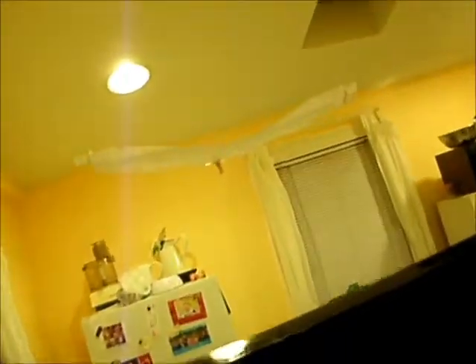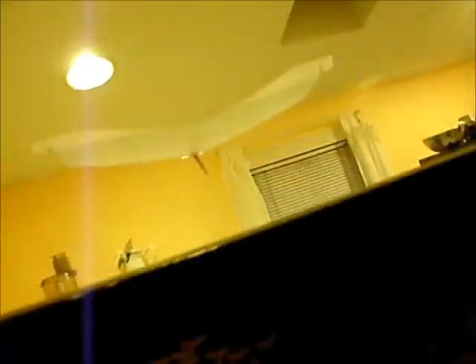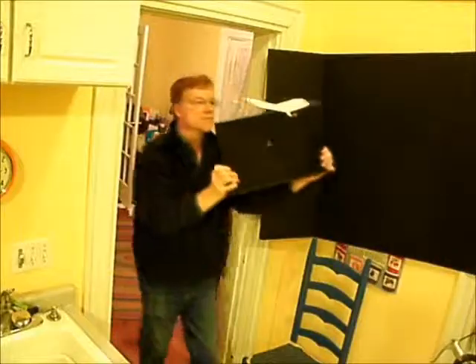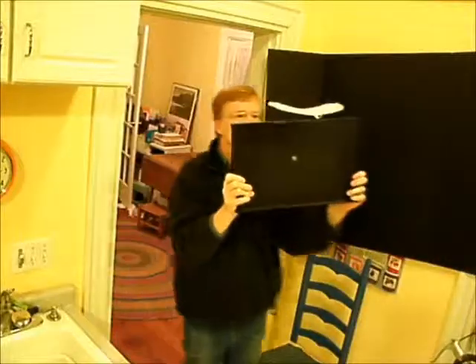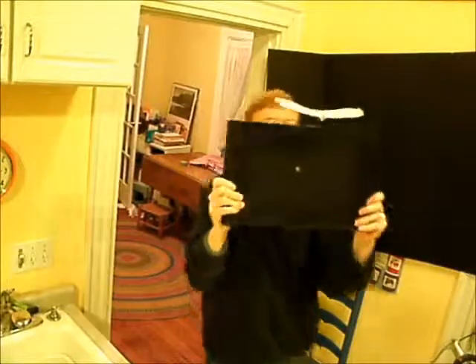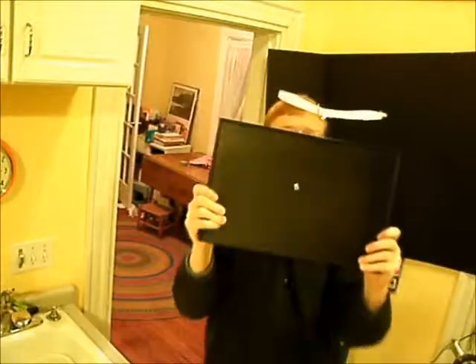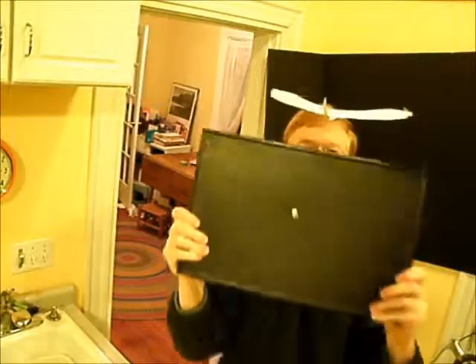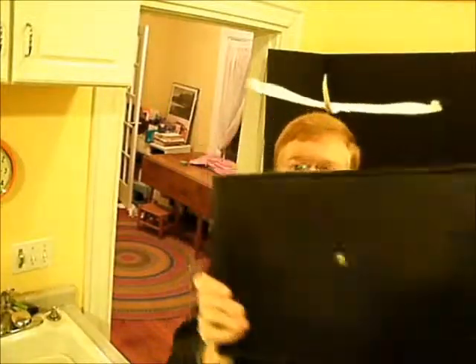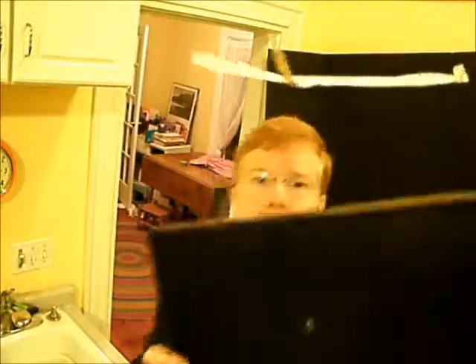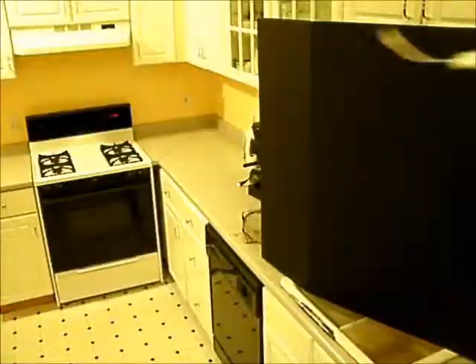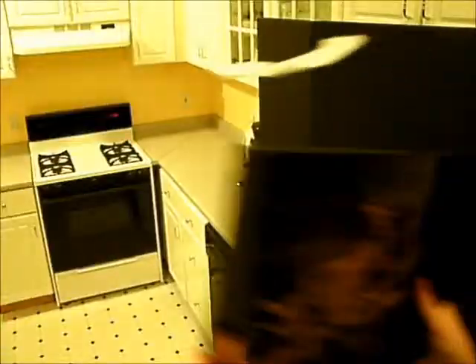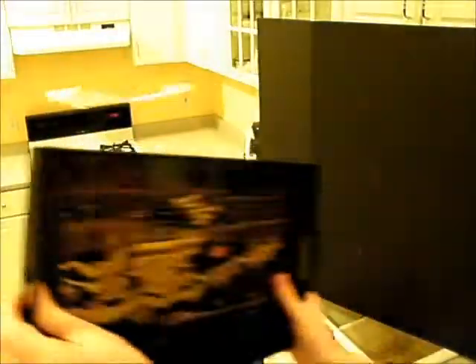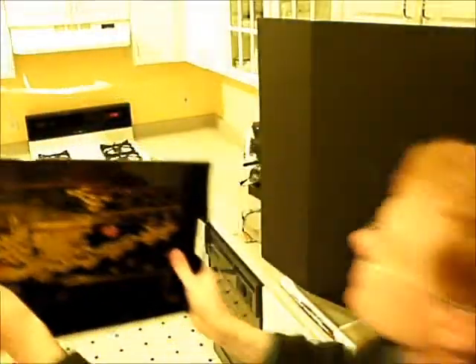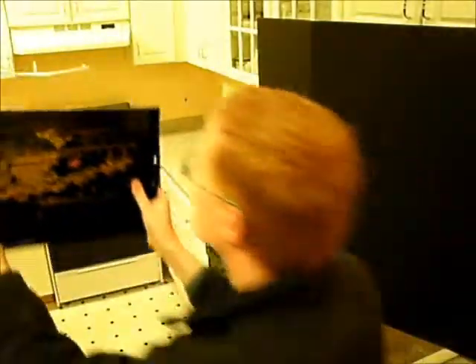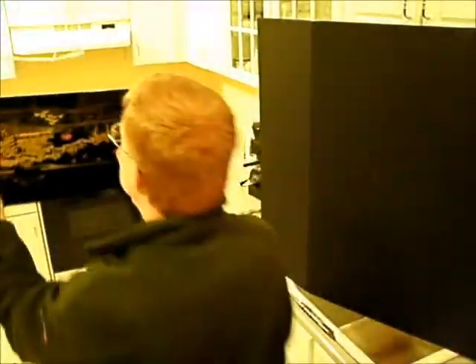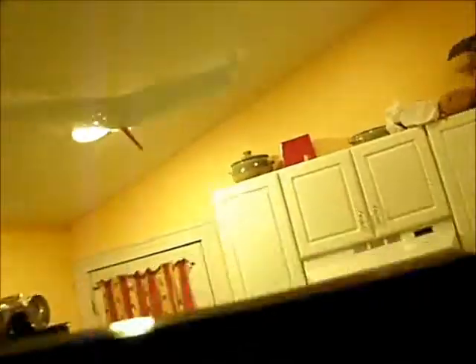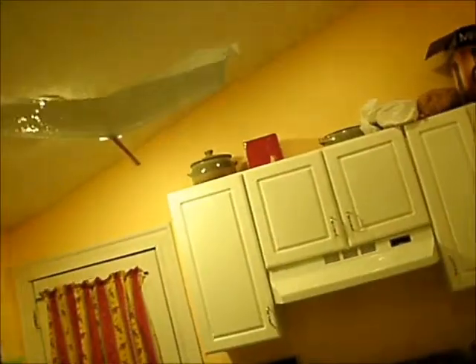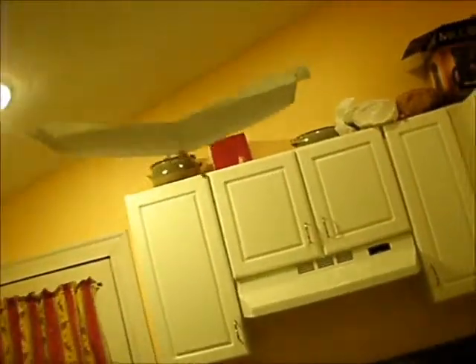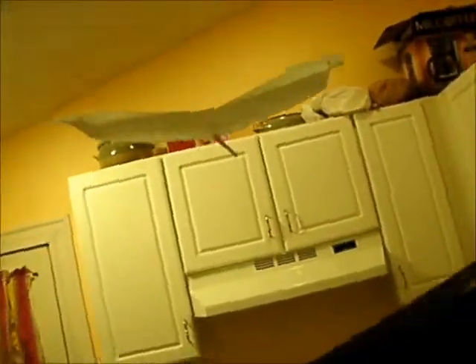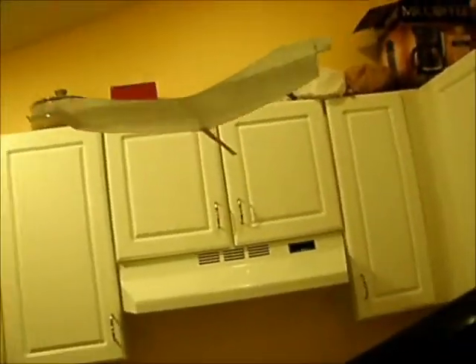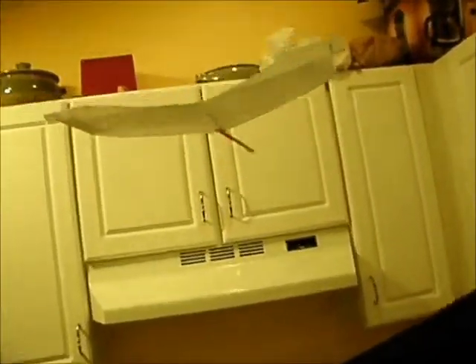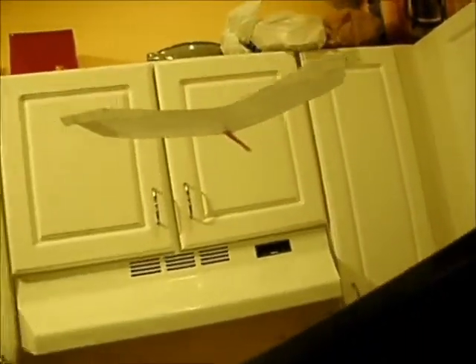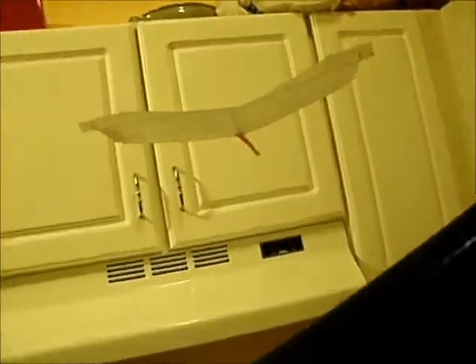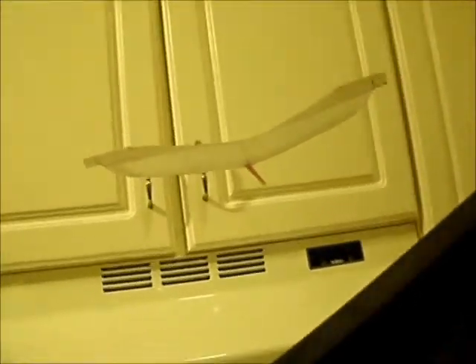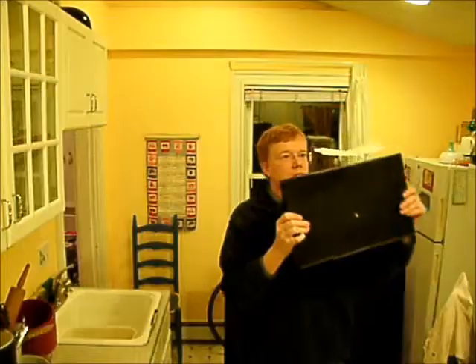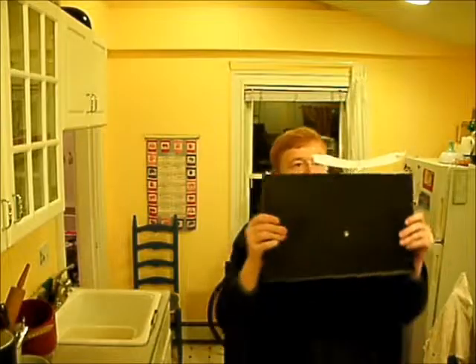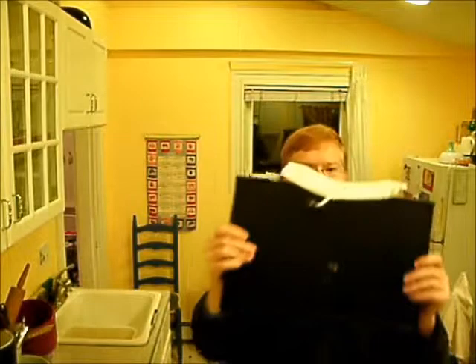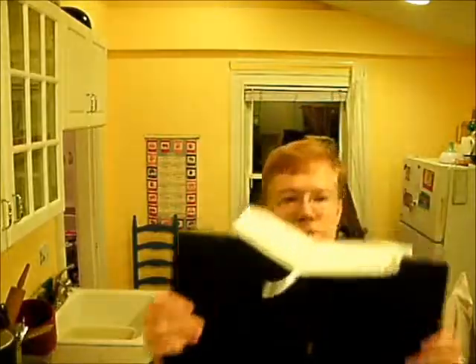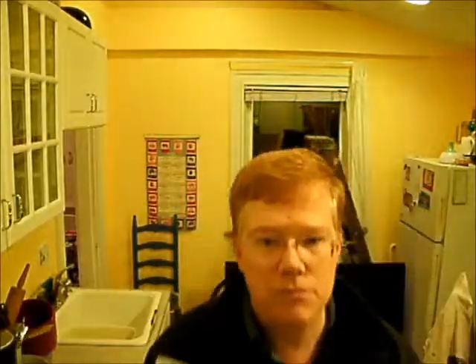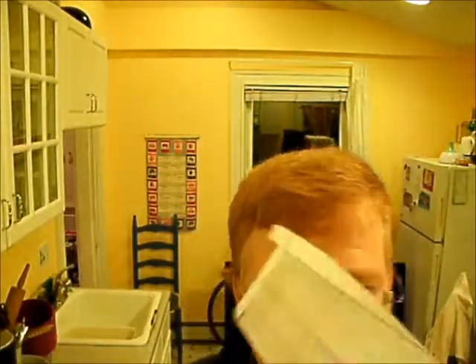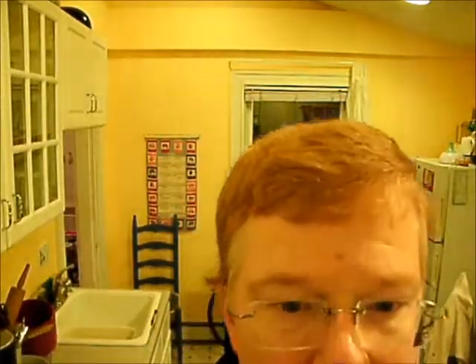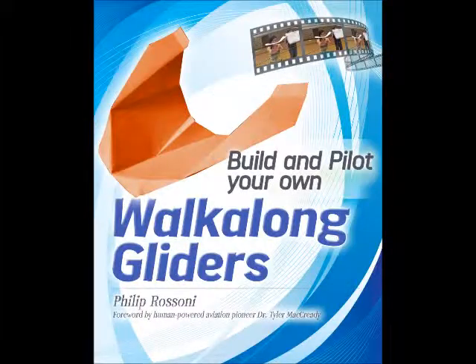Each design comes with specific instructions on how to climb and turn, from the simple paper airplane designs to handling the Jumbo's four-foot wingspan.